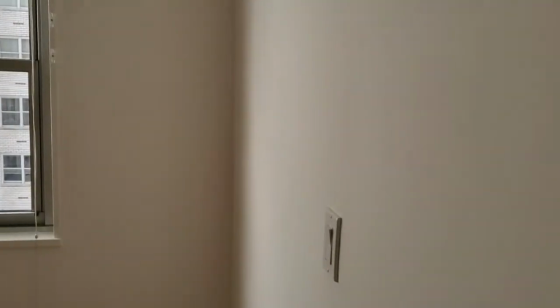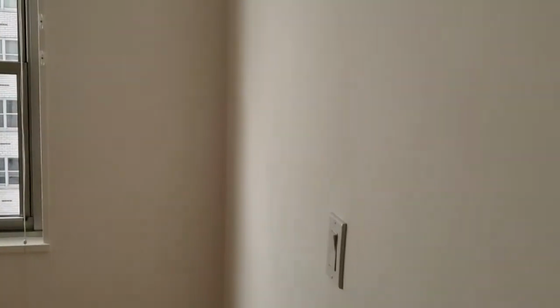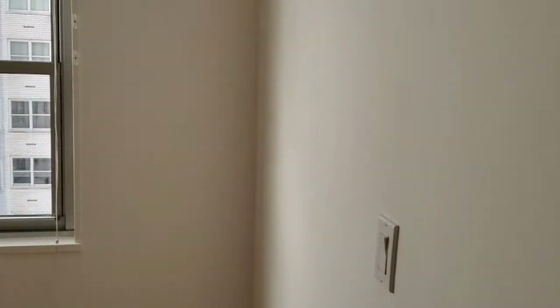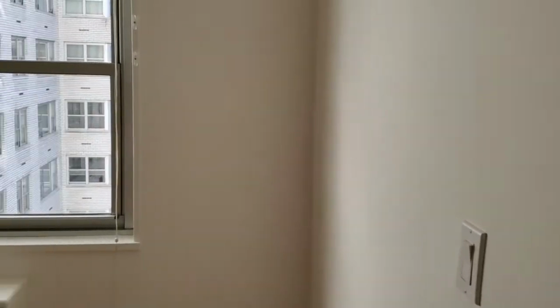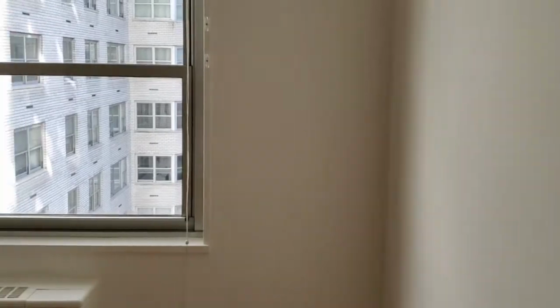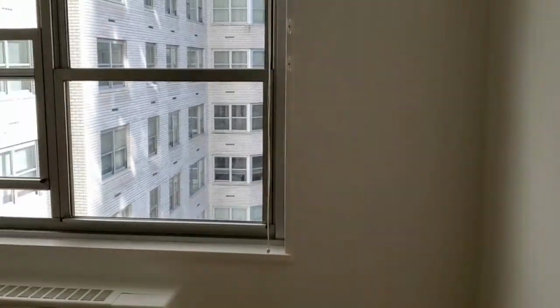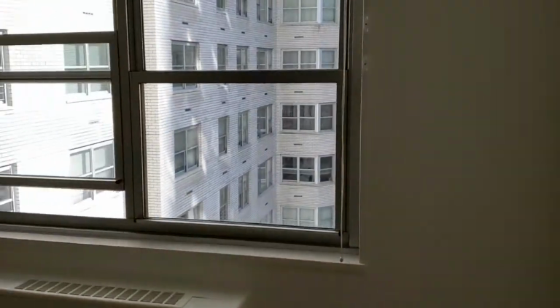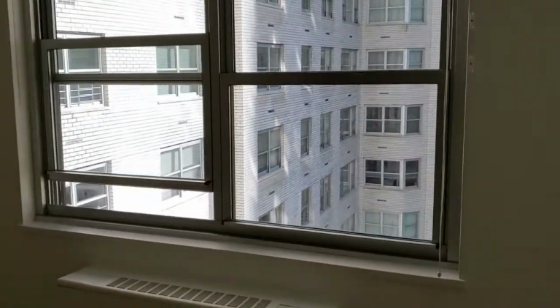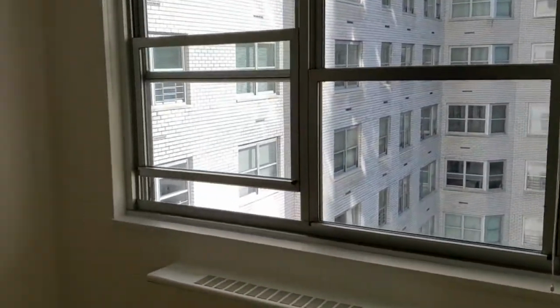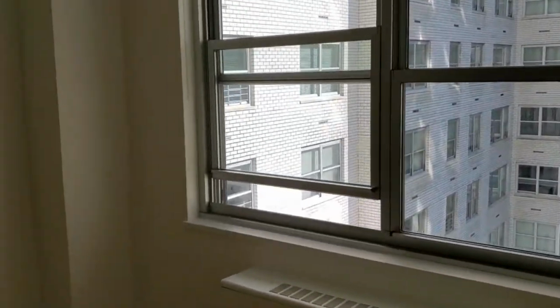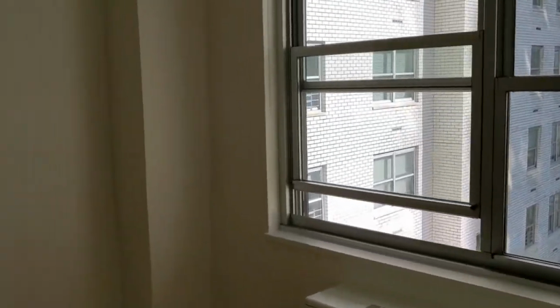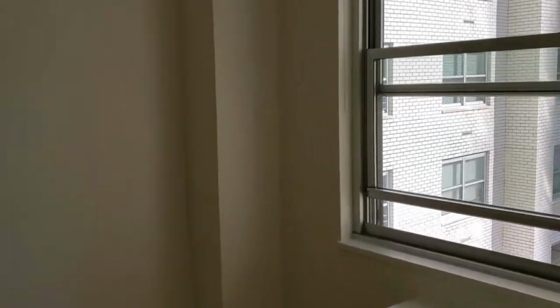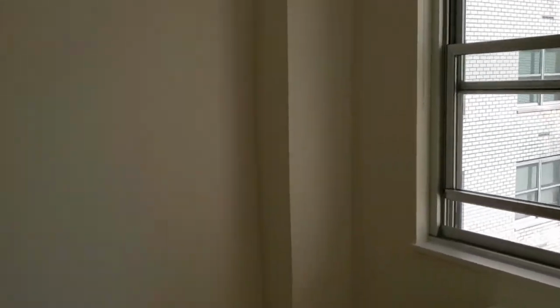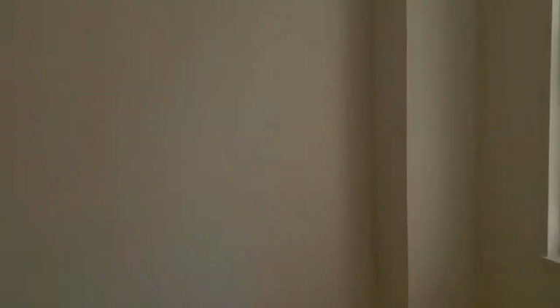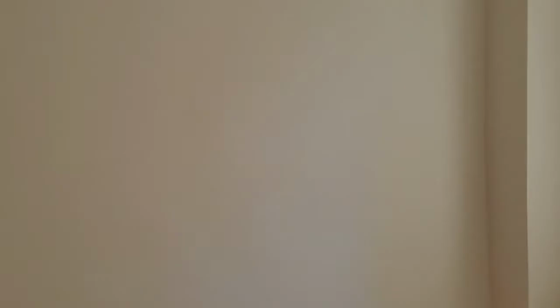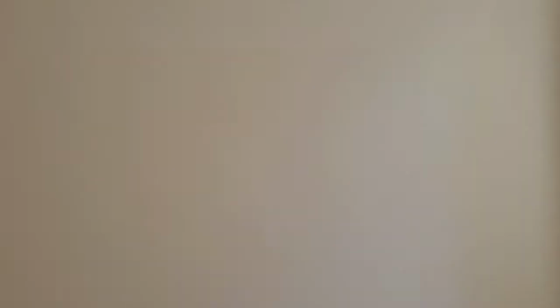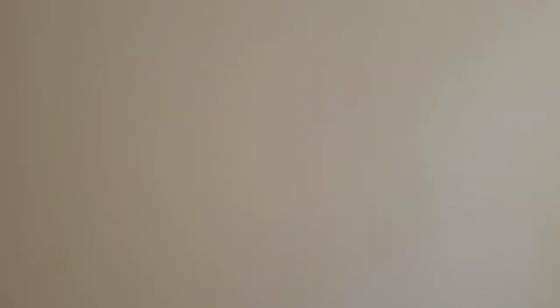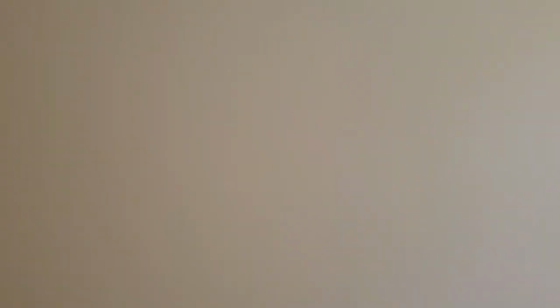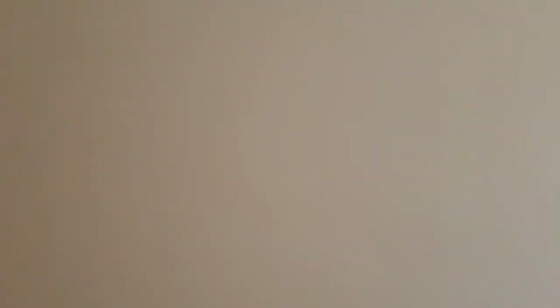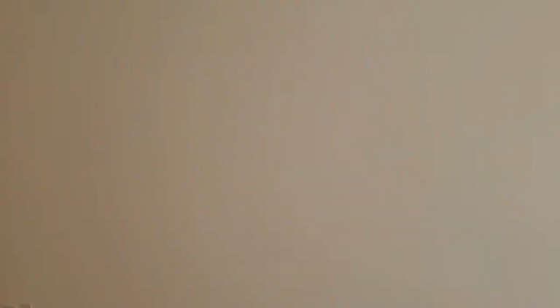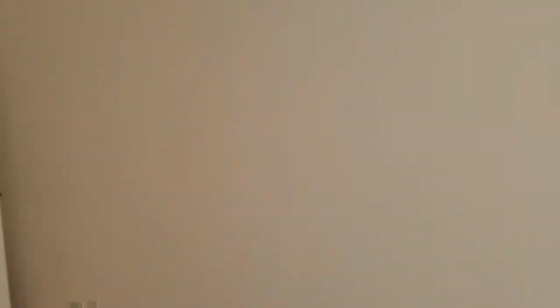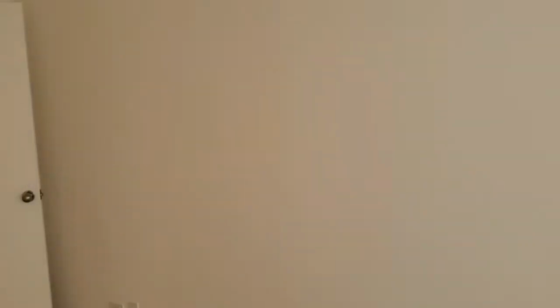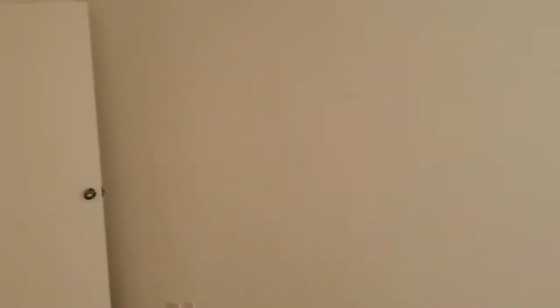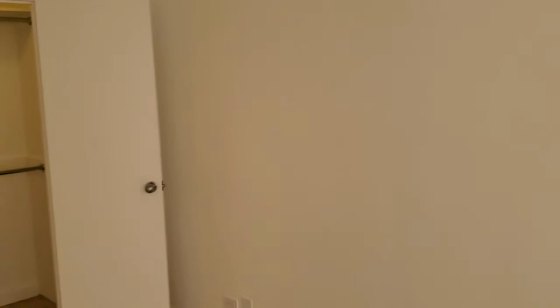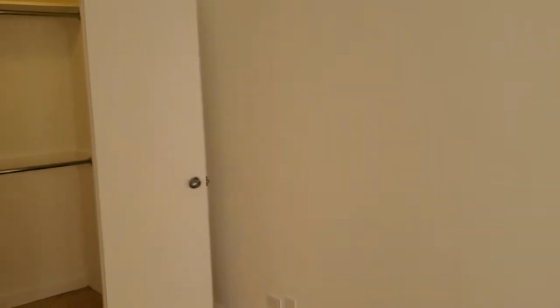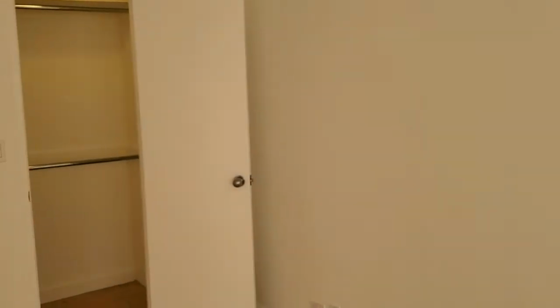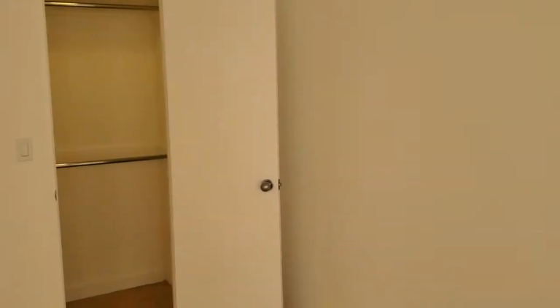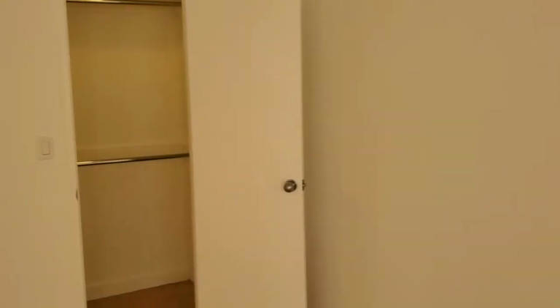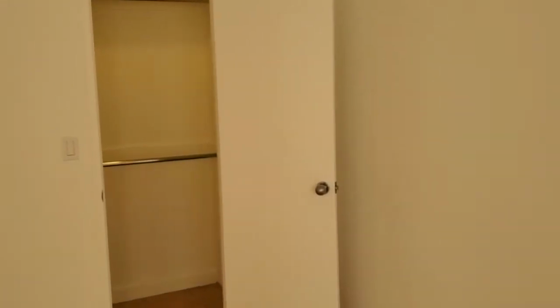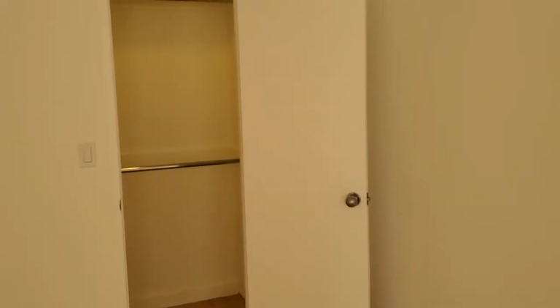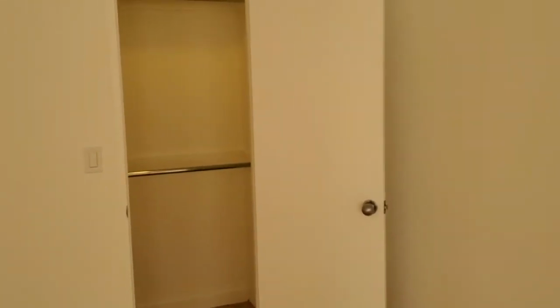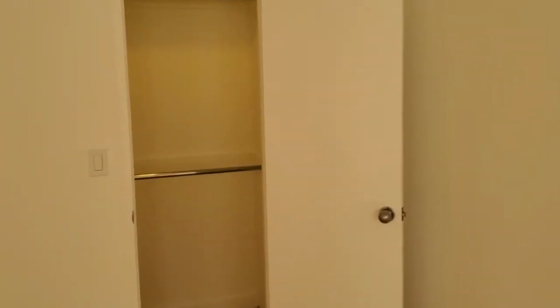The master bedroom has an ensuite bathroom, two closets including a walk-in, and plenty of wall space giving options for various furniture arrangements.